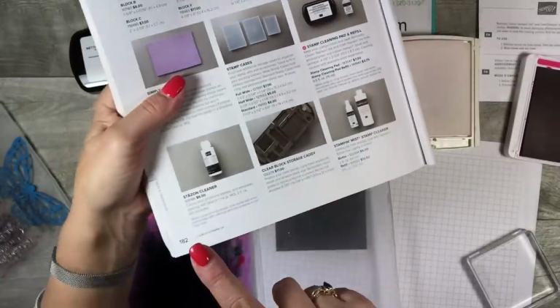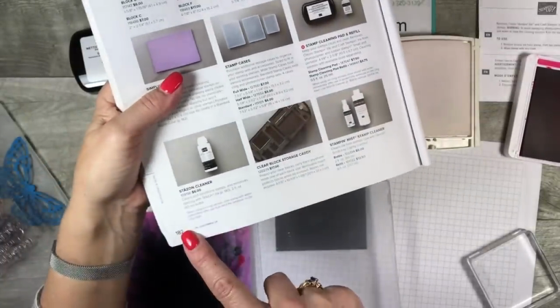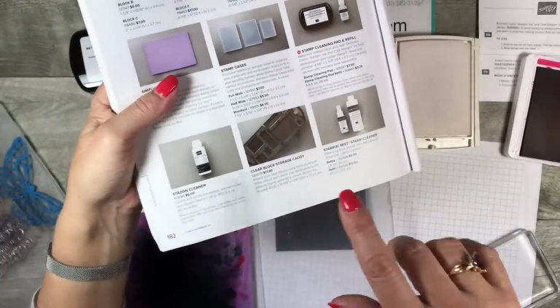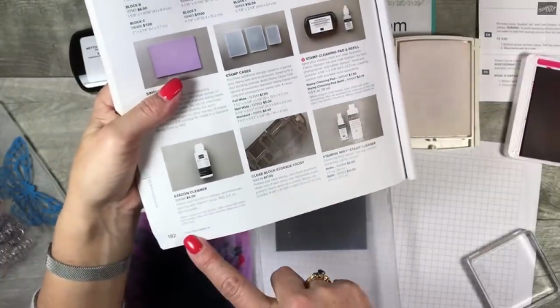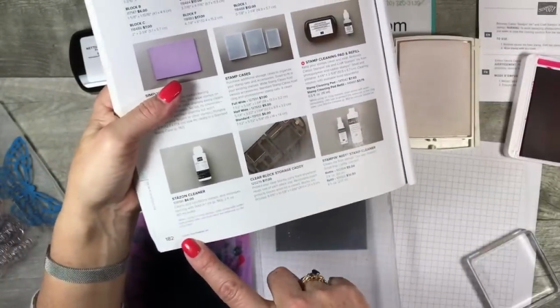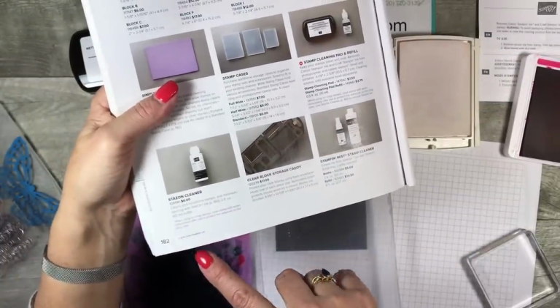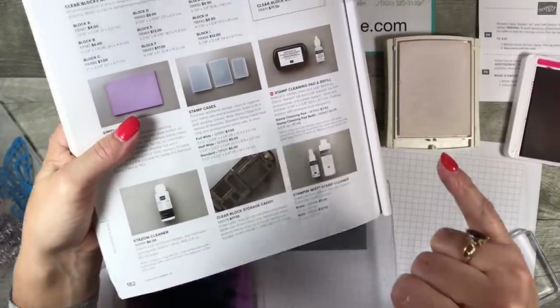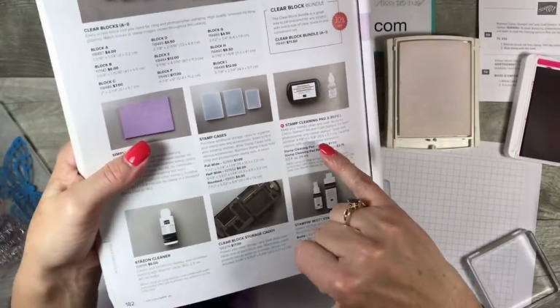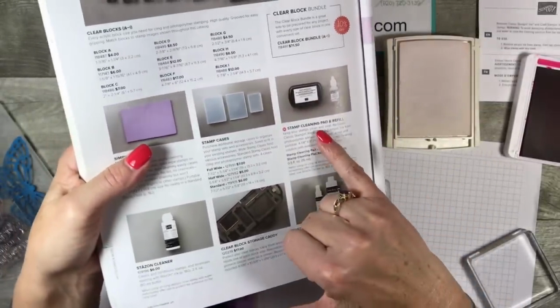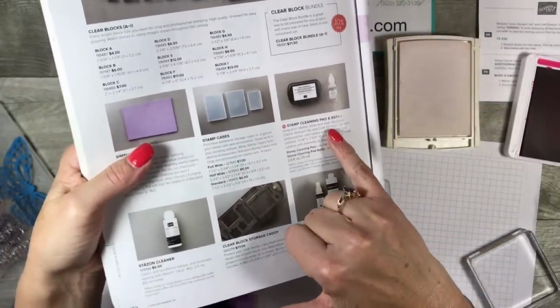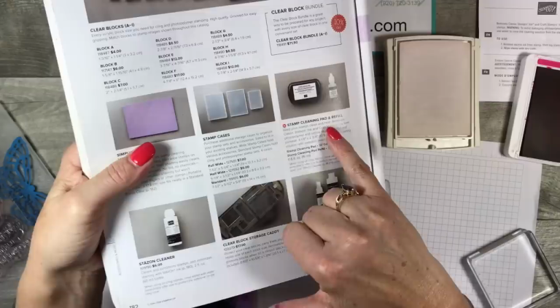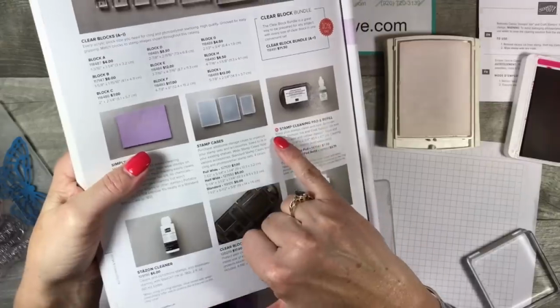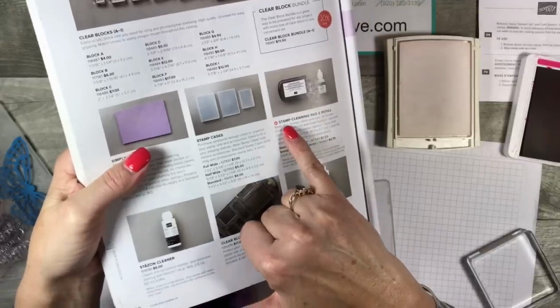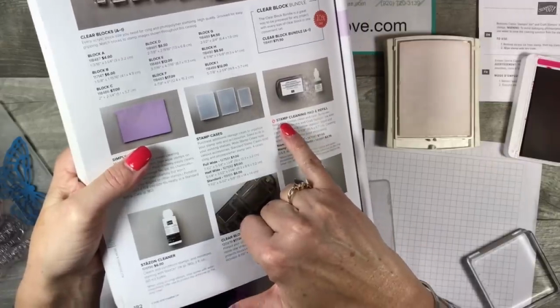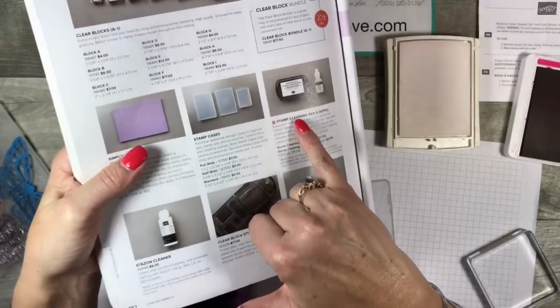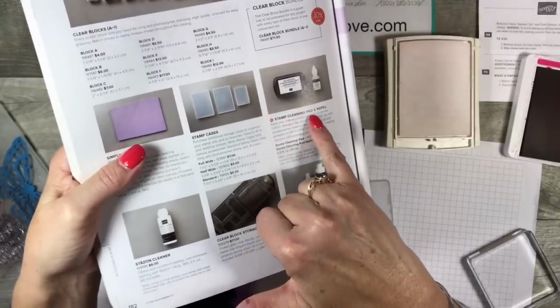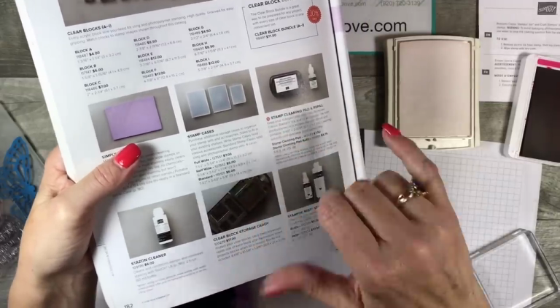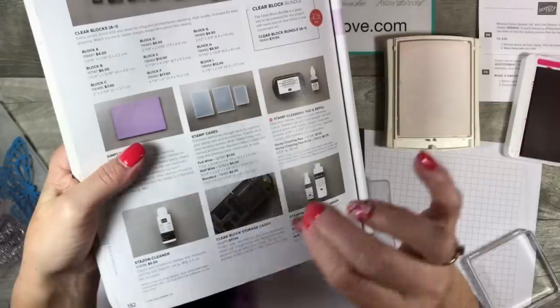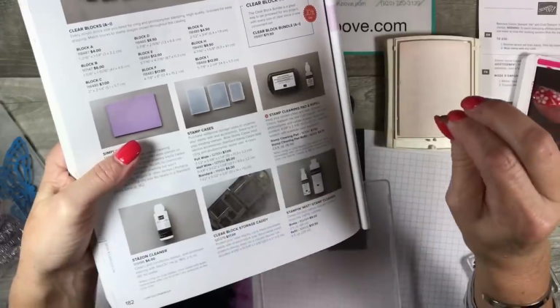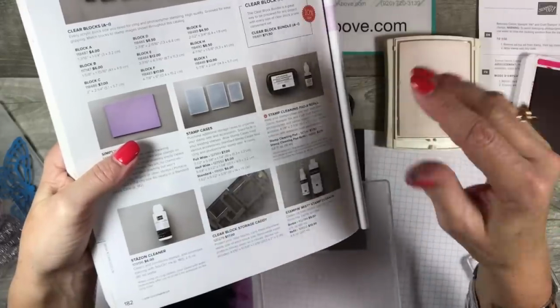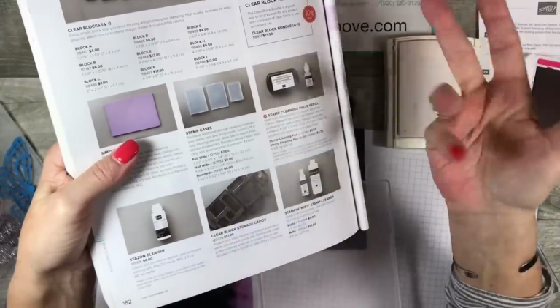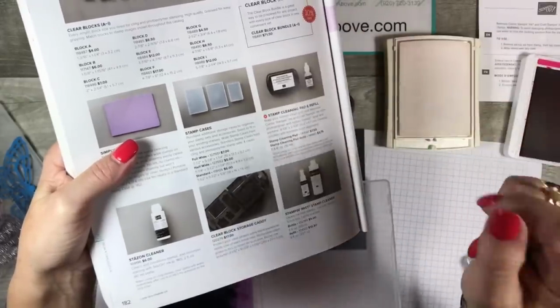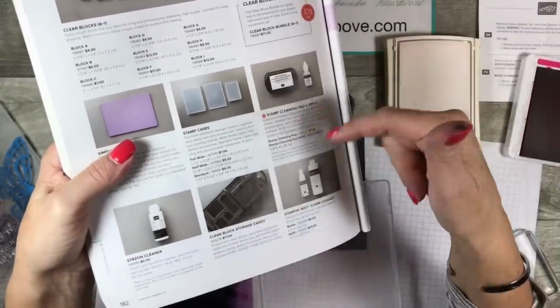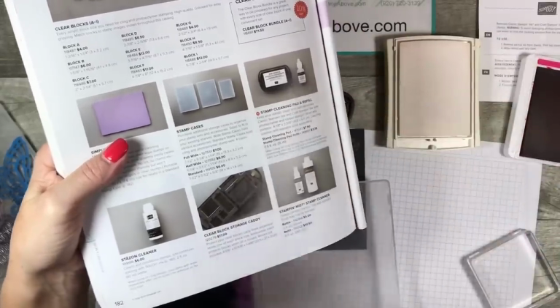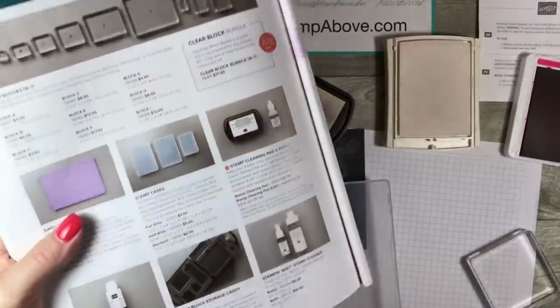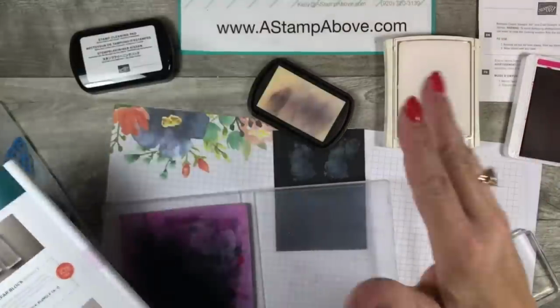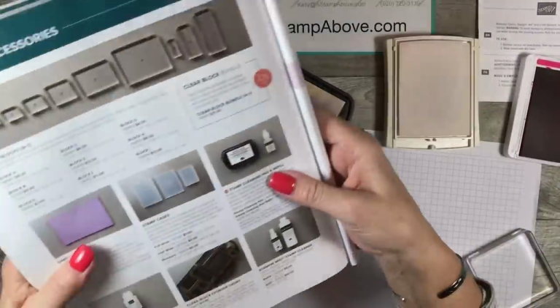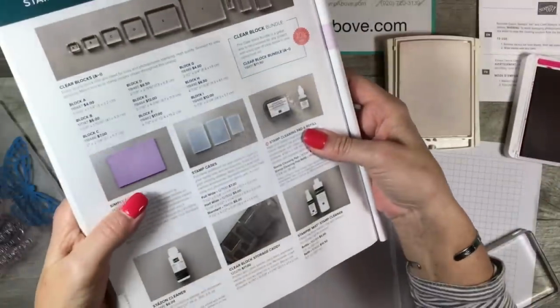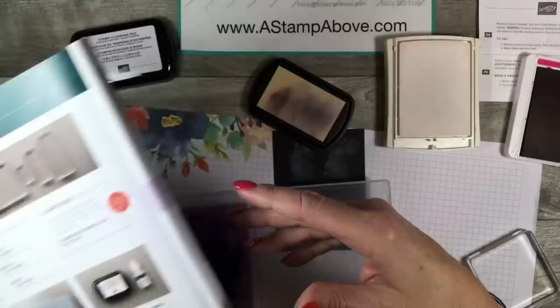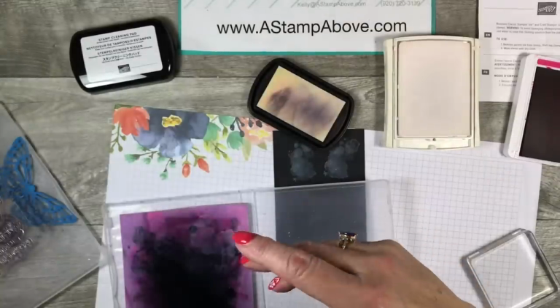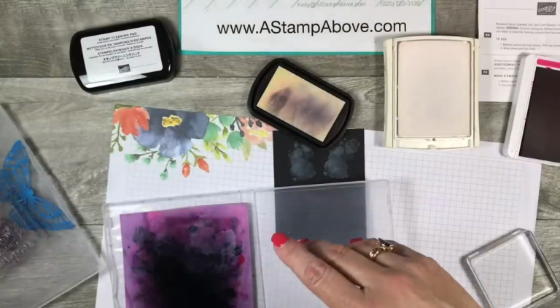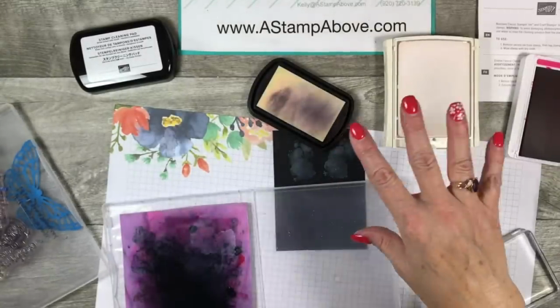This is on page 182 in the big catalog, or you can go to my online store and search for 'stamp cleaning pad' — it'll pop right up and you'll be able to order some.